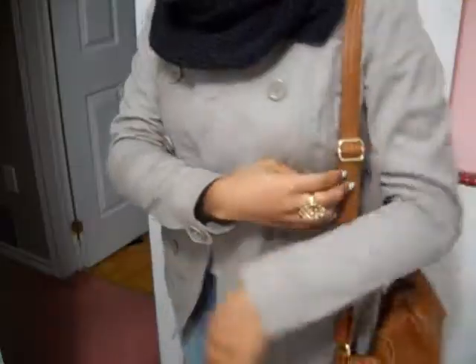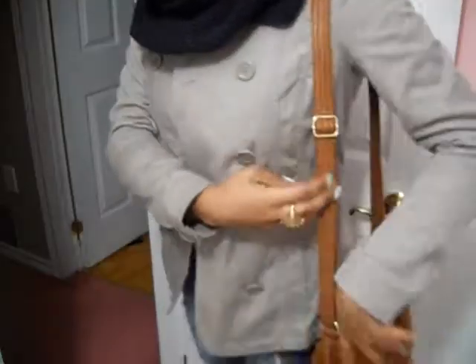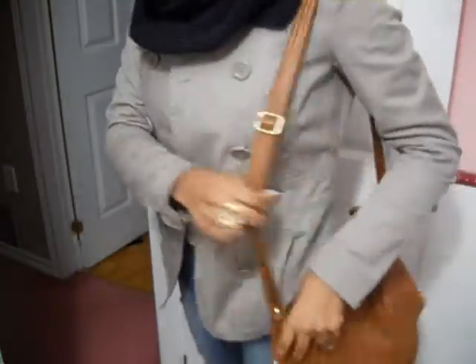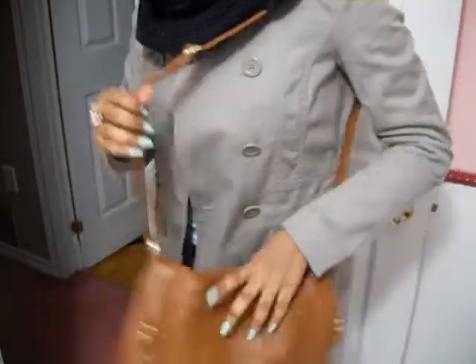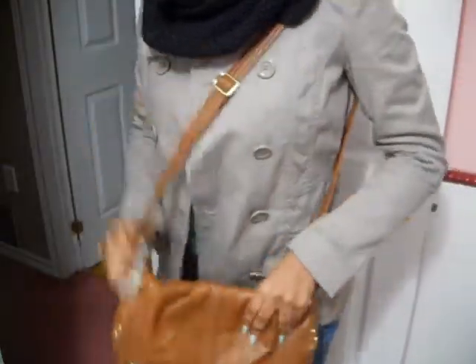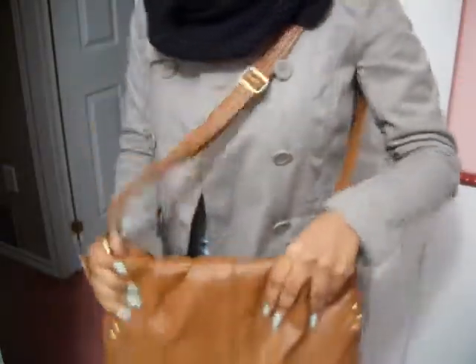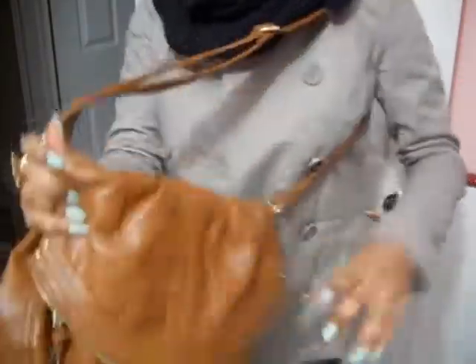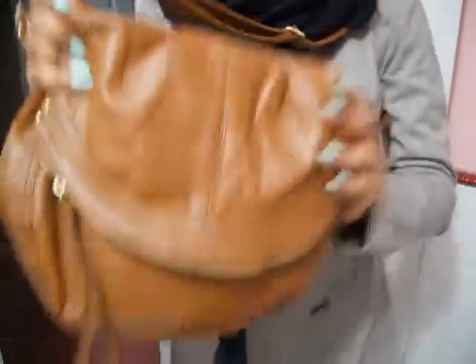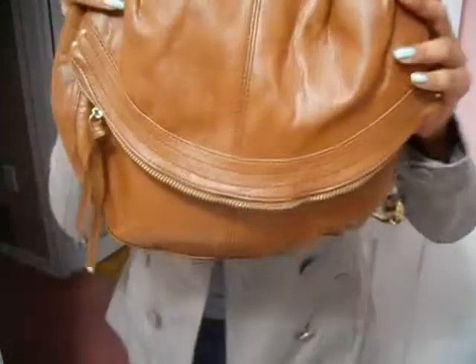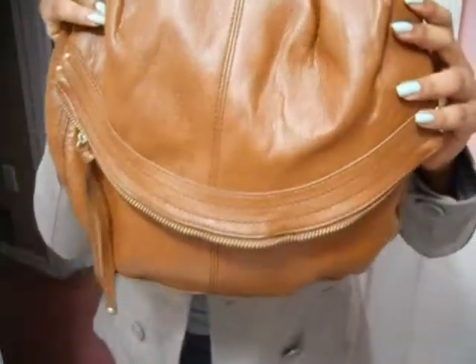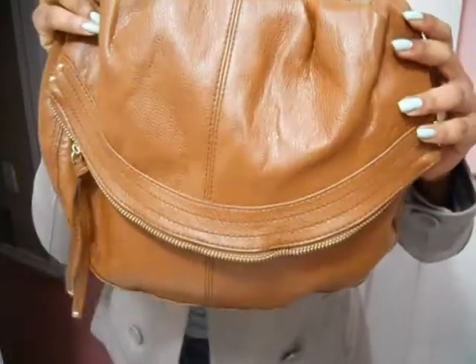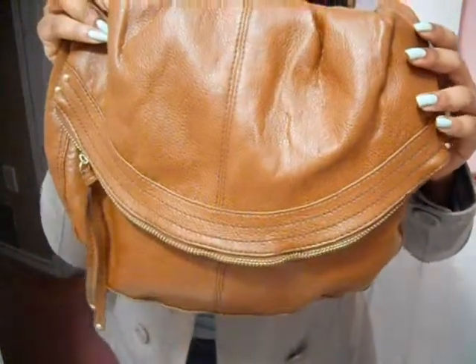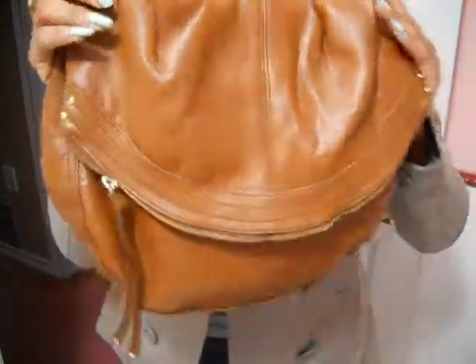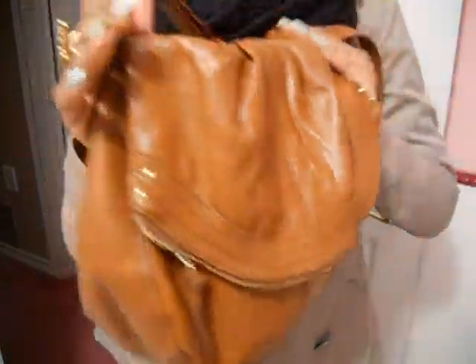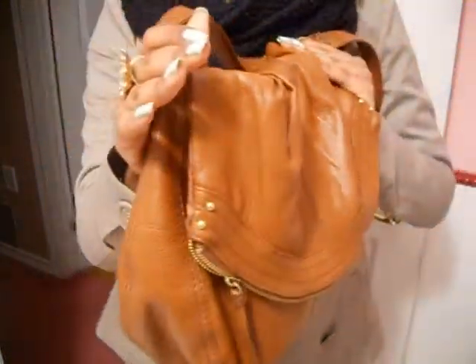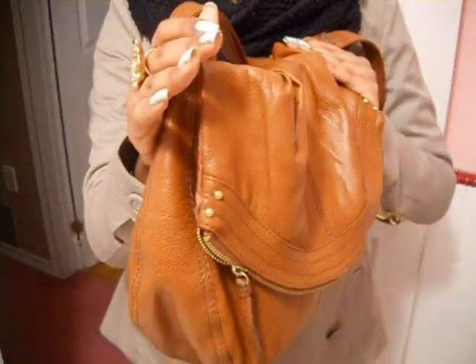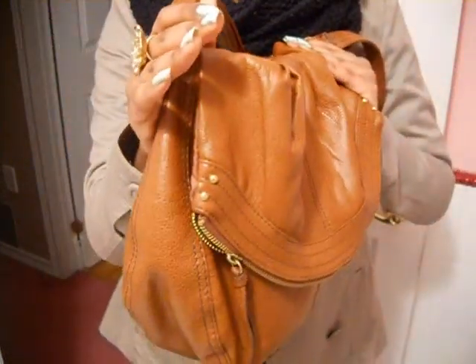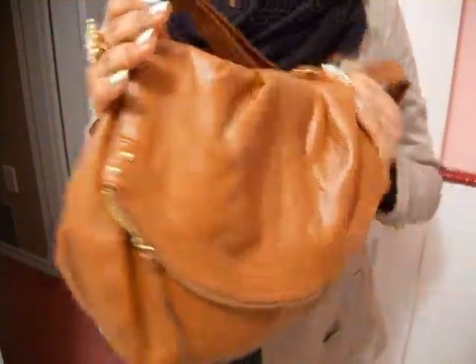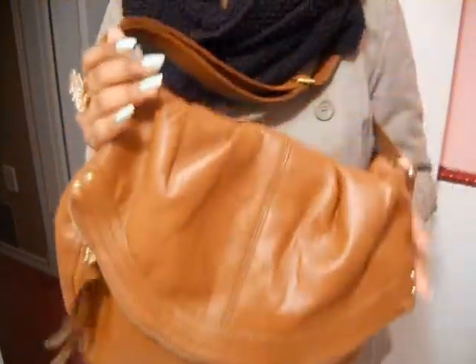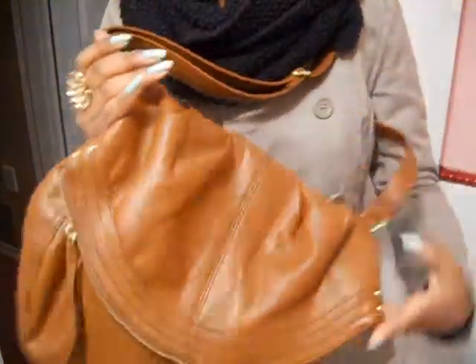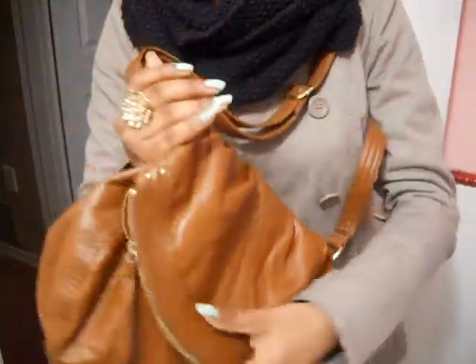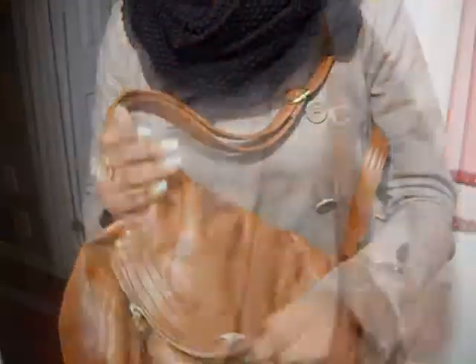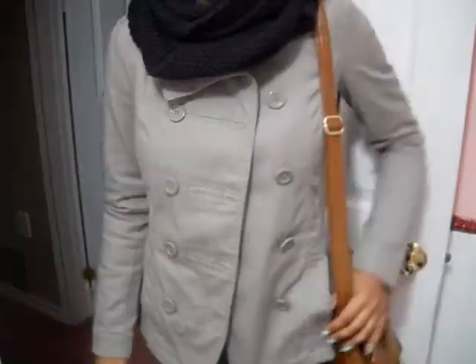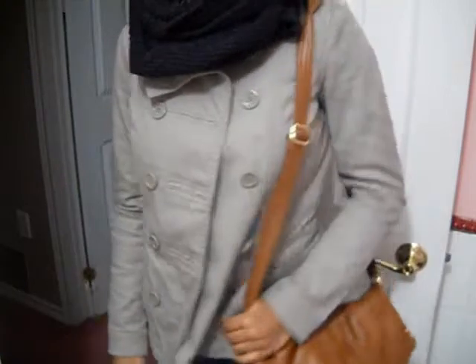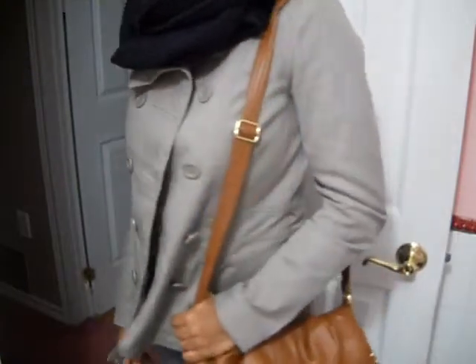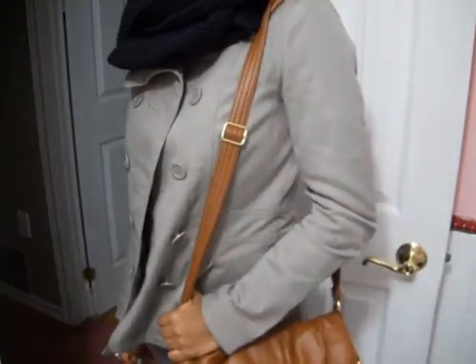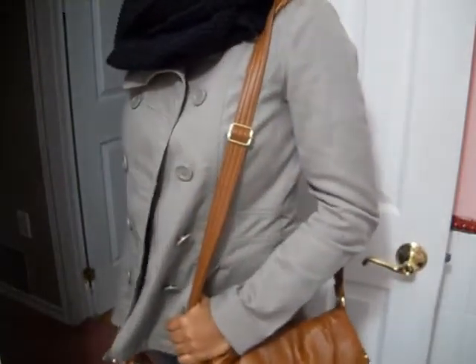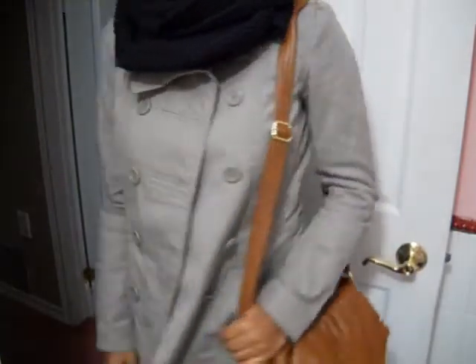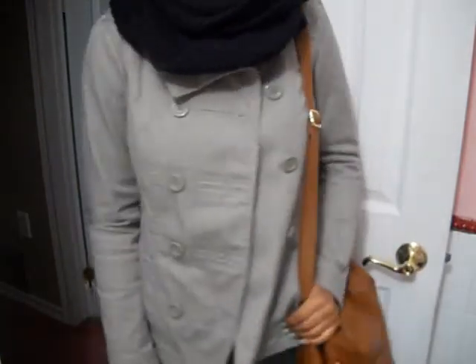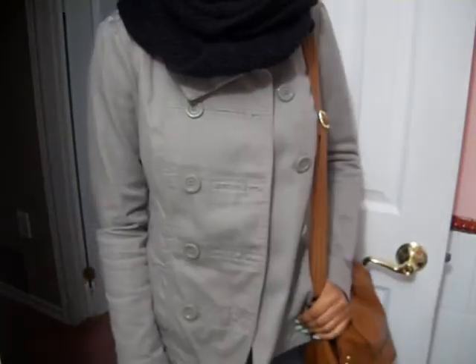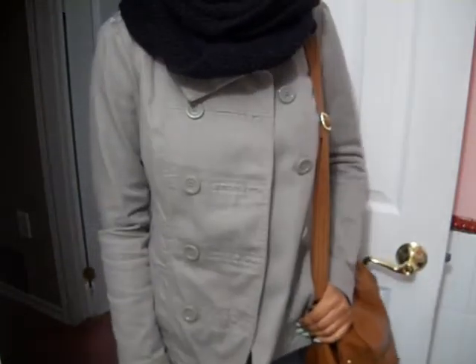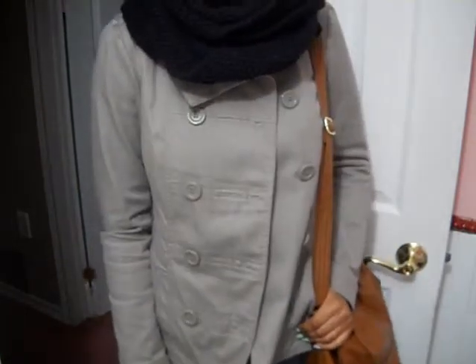The bag that I wore is this one — it looks like that. It's just like a messenger bag, and it's pretty spacious. It's from H&M, so basically that's how it looks.